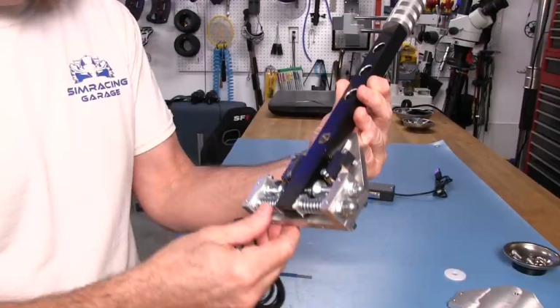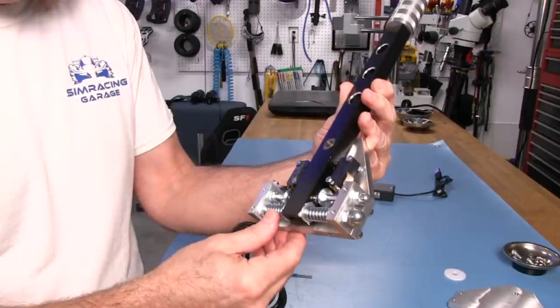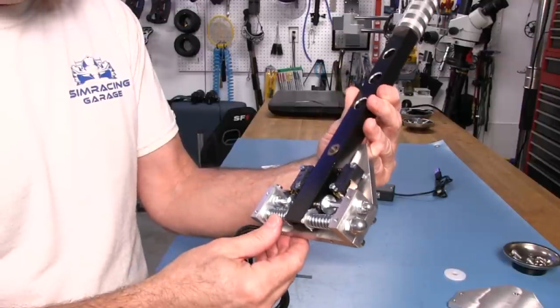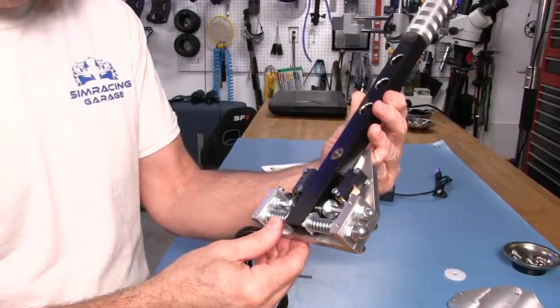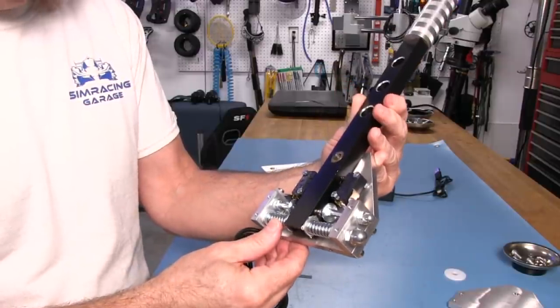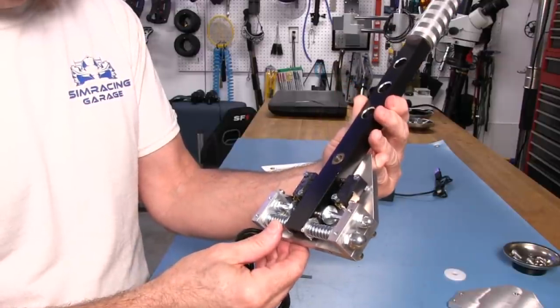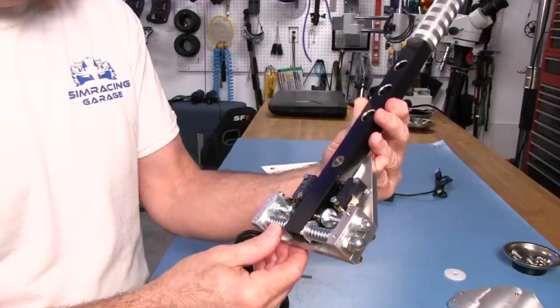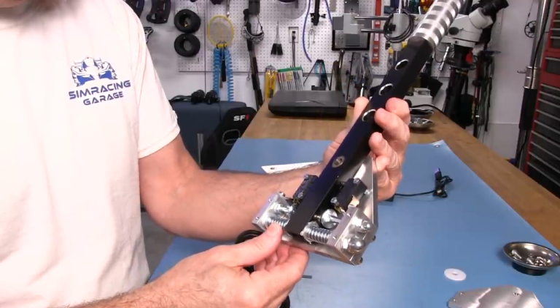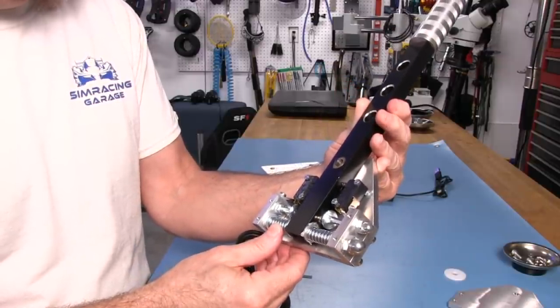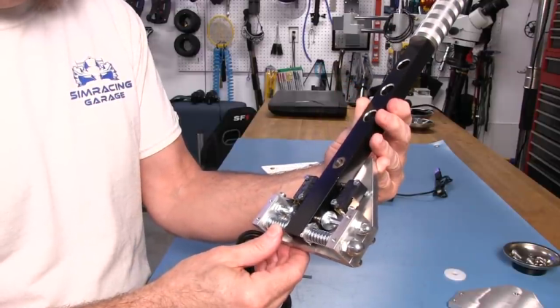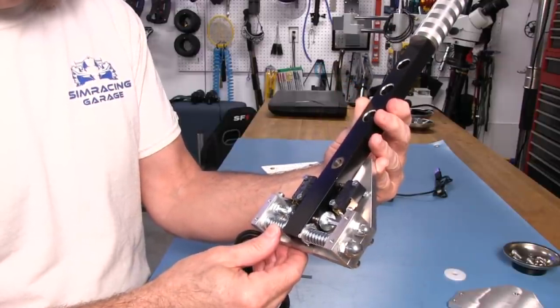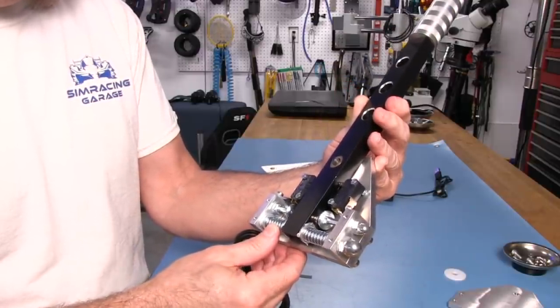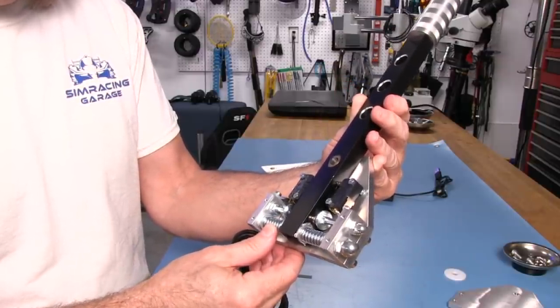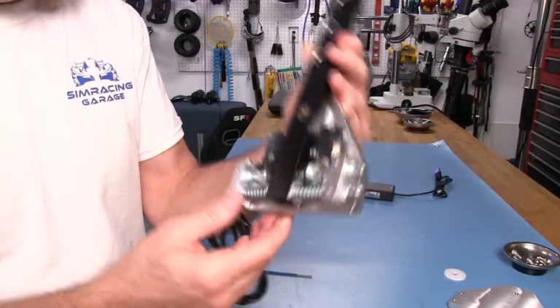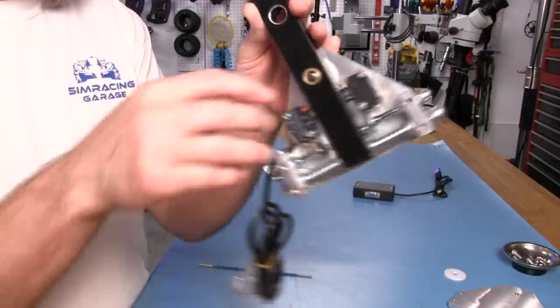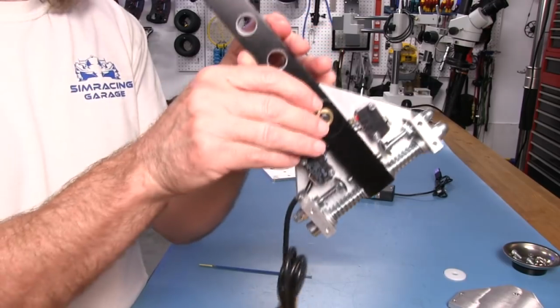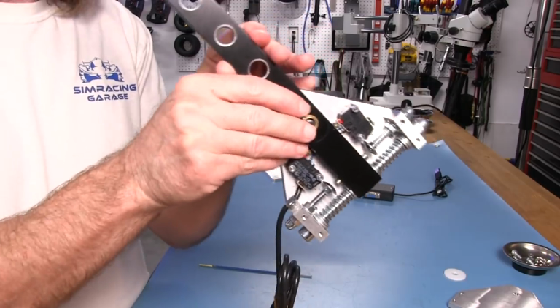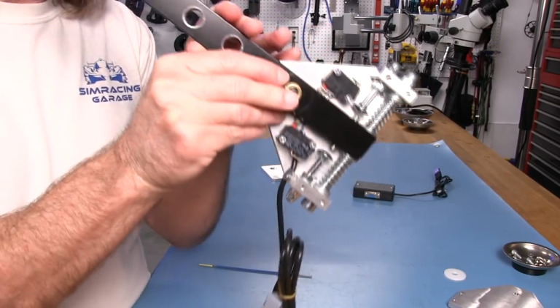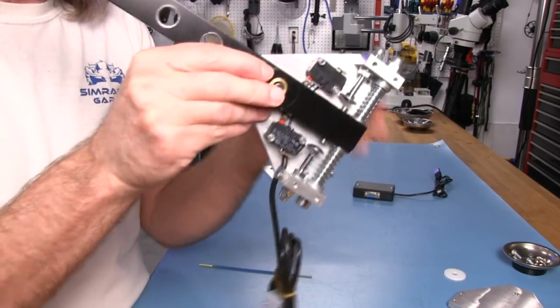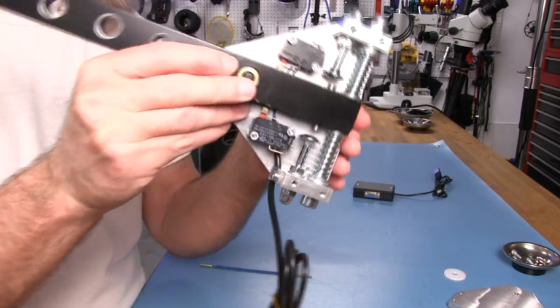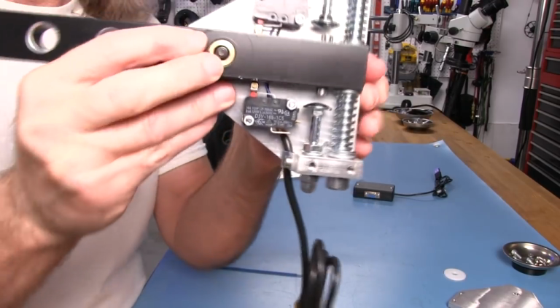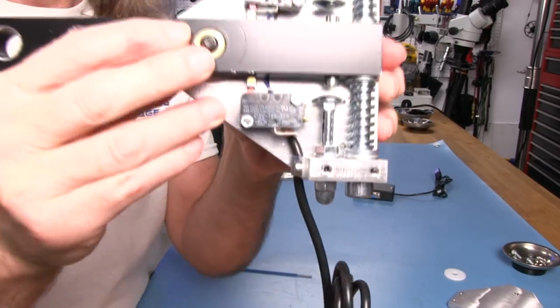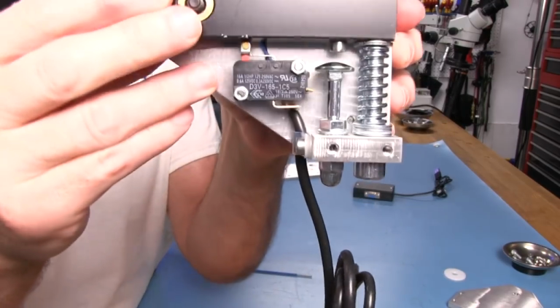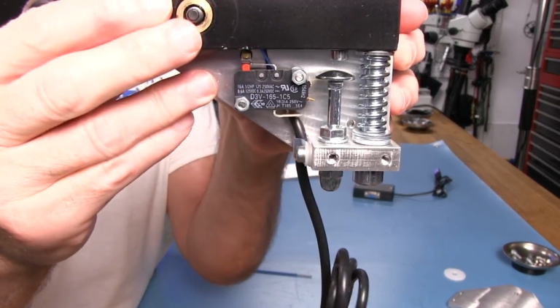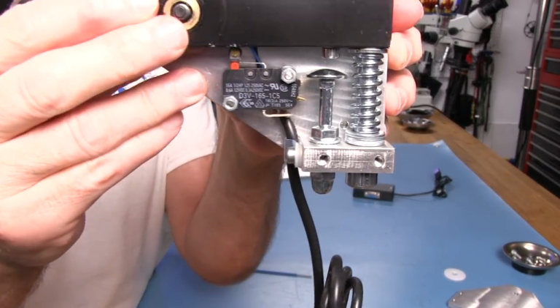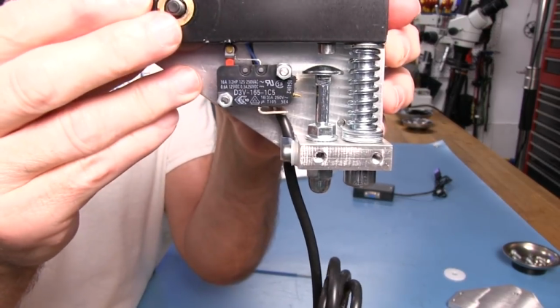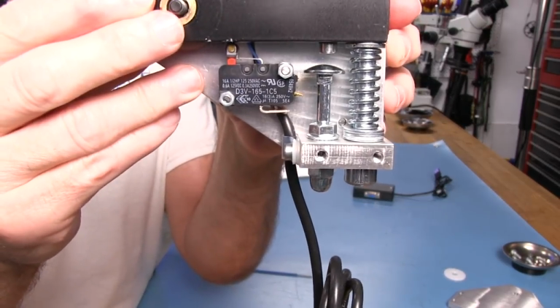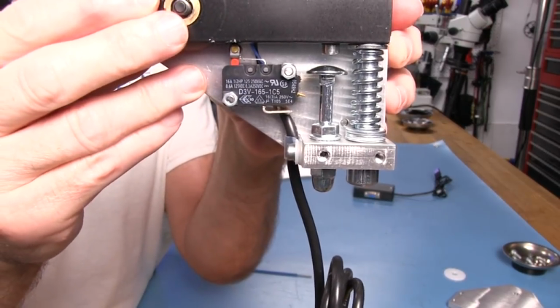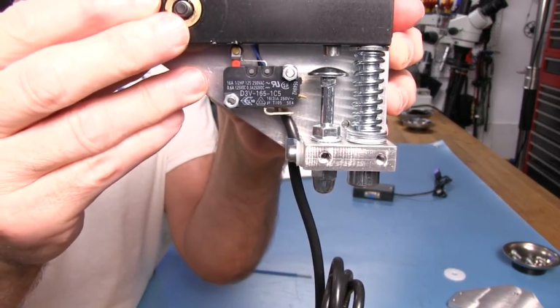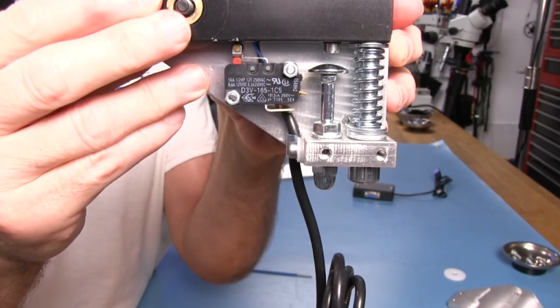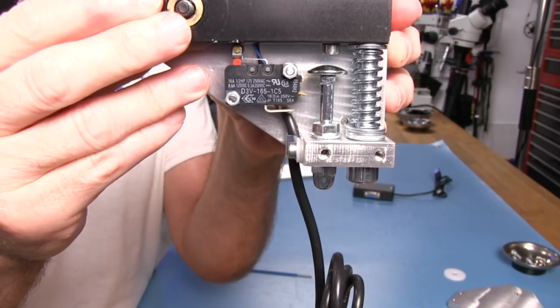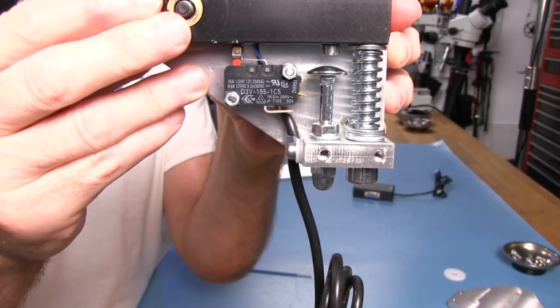As far as the switches go, I don't see any branding on them, but I can give you a quick look so you can see what the information is on them.